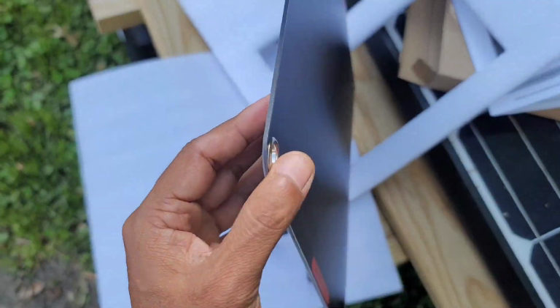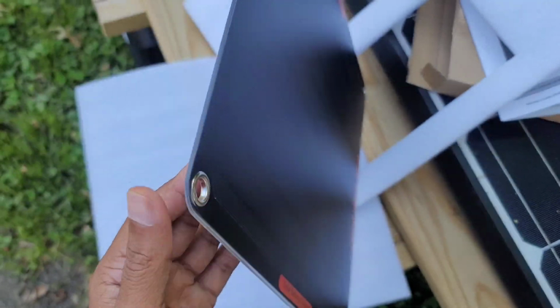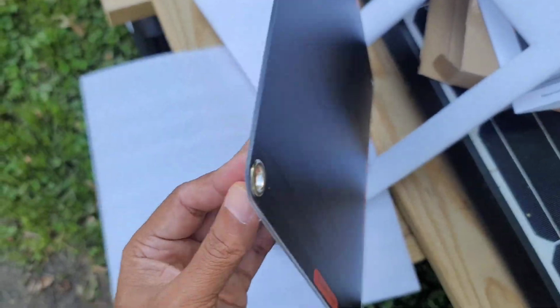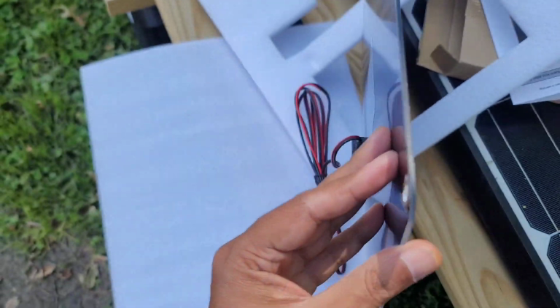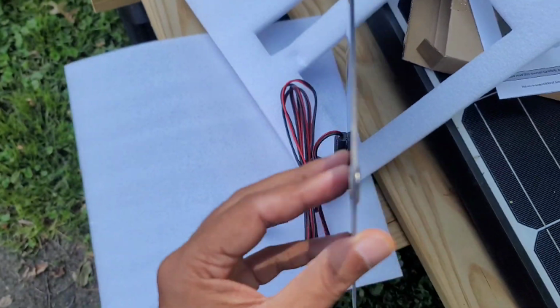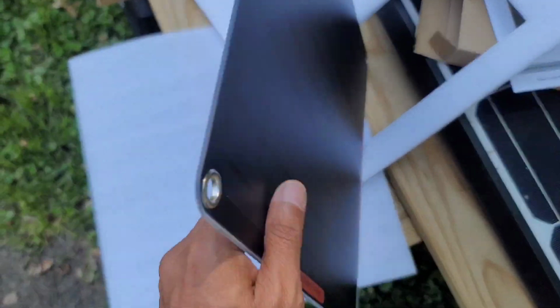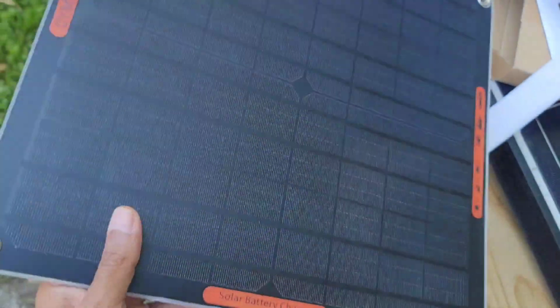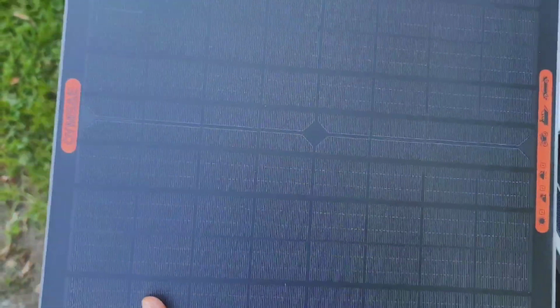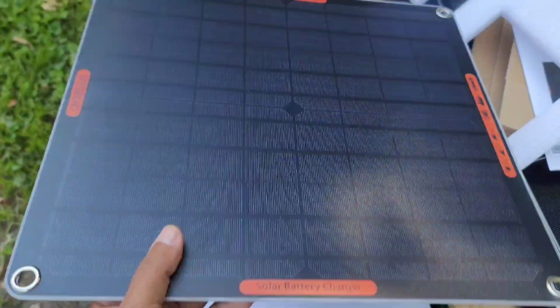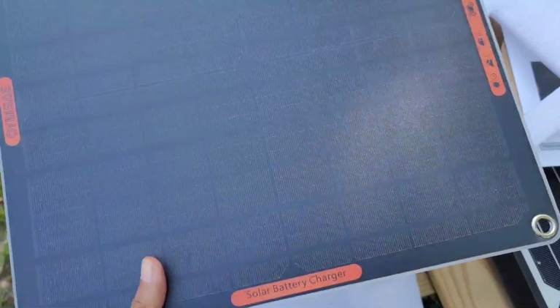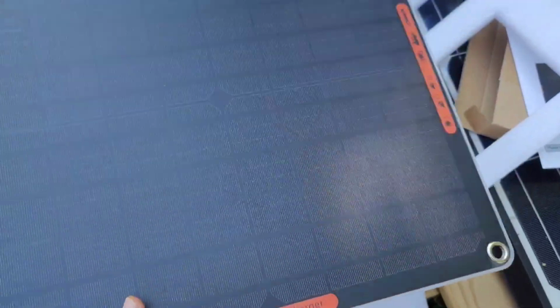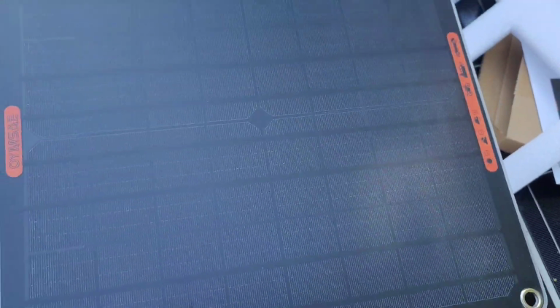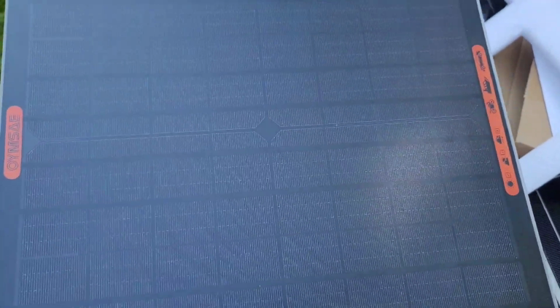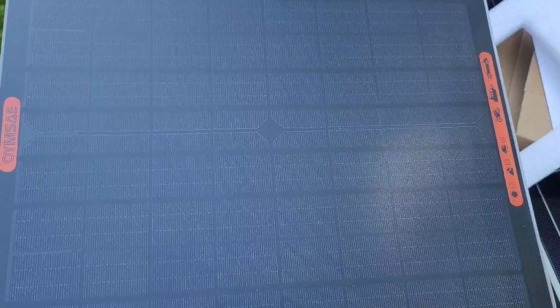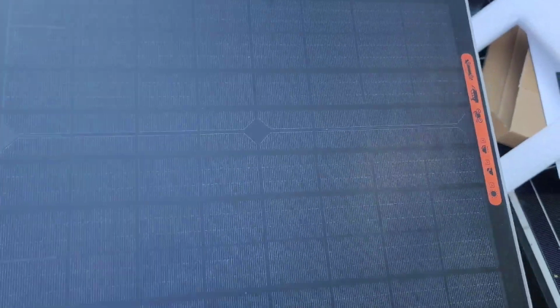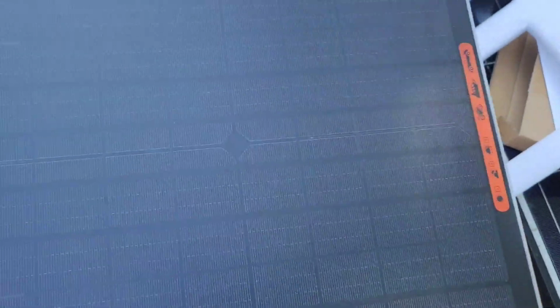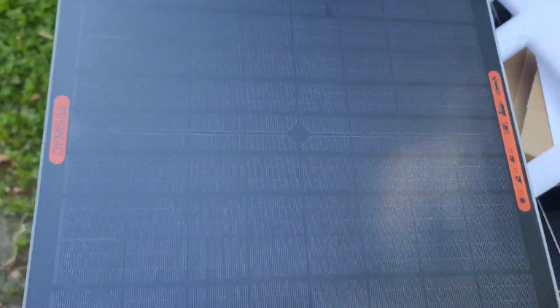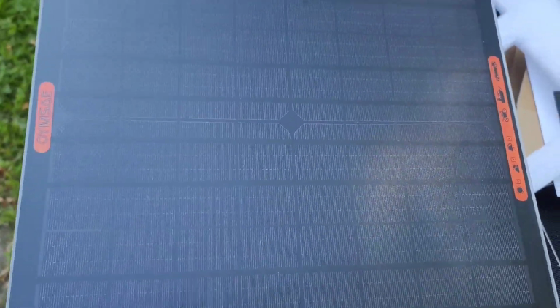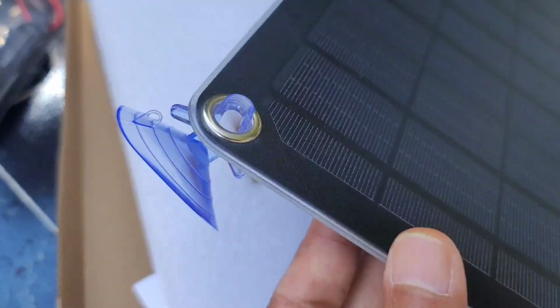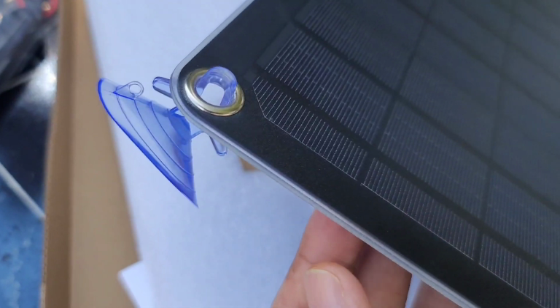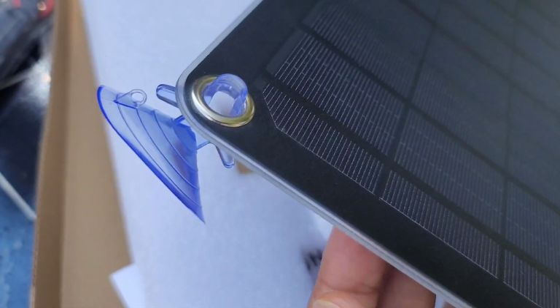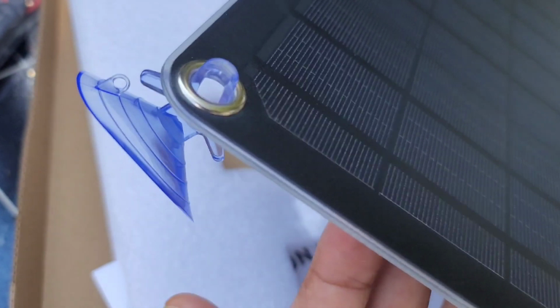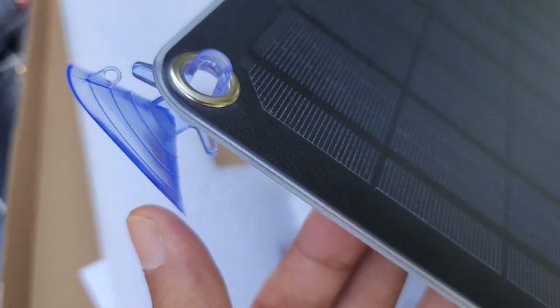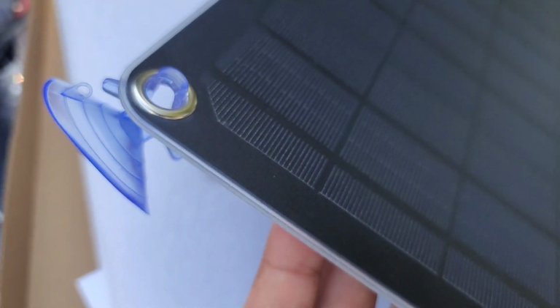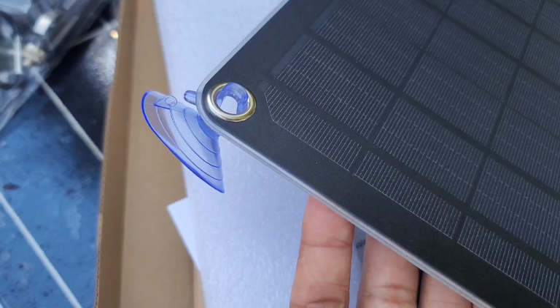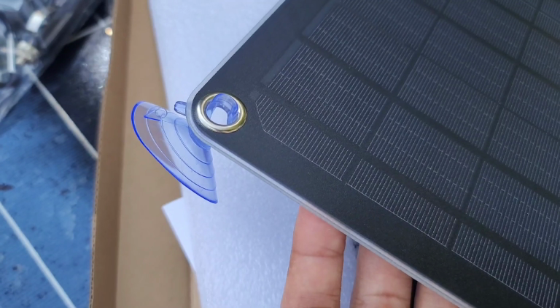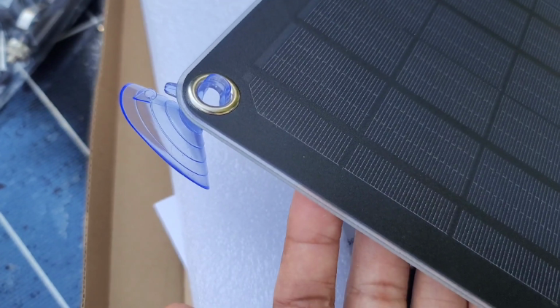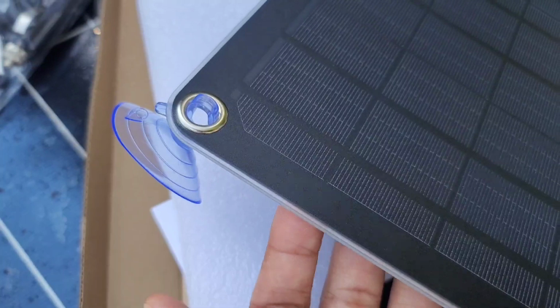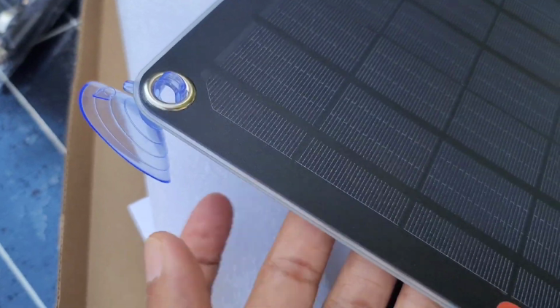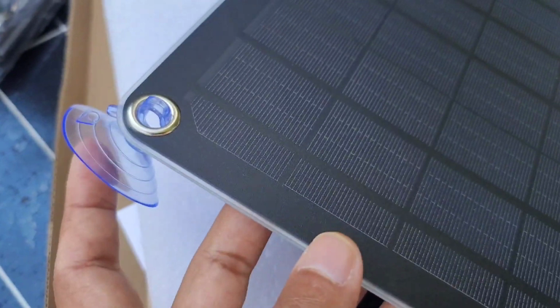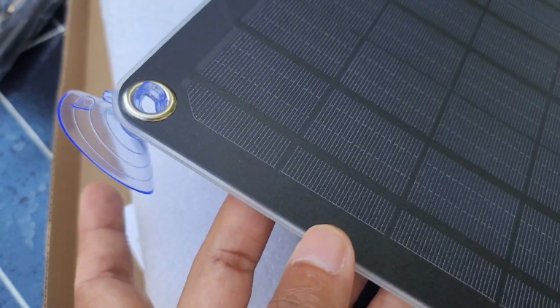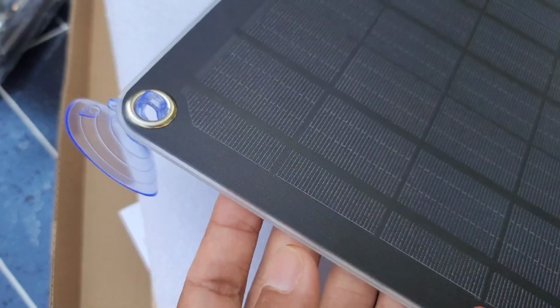I was thinking it was glass but it's actually plastic, though the quality is really good. It comes with suction cups like this. Once I put it on the roof I'm gonna use magnets instead. The suction cups are just for the windshield.